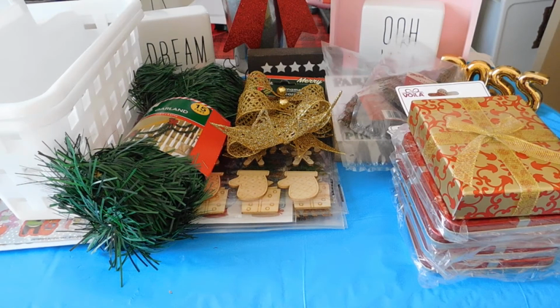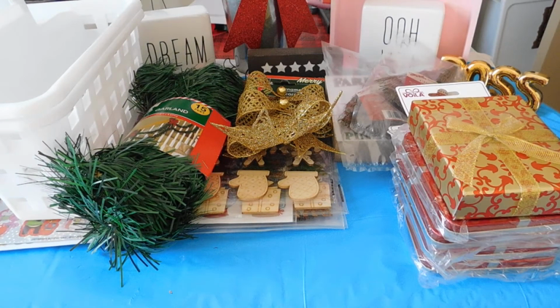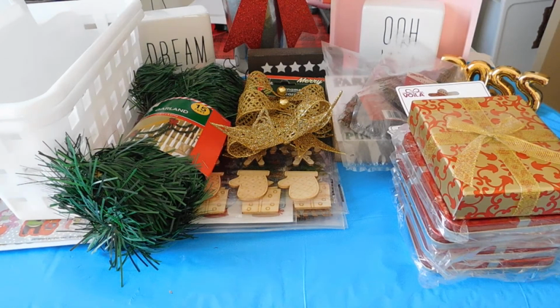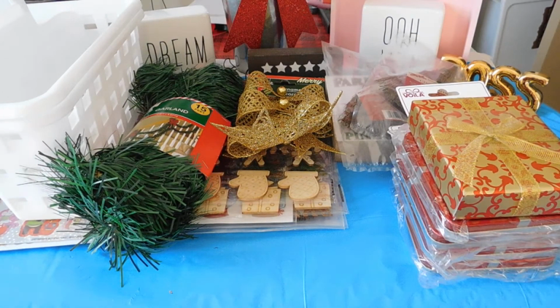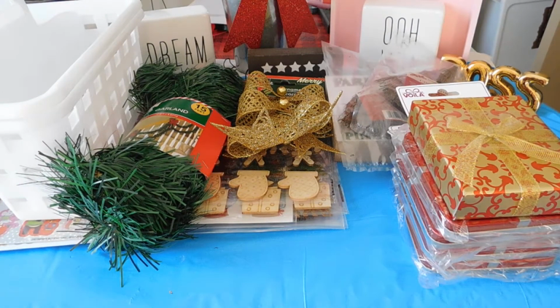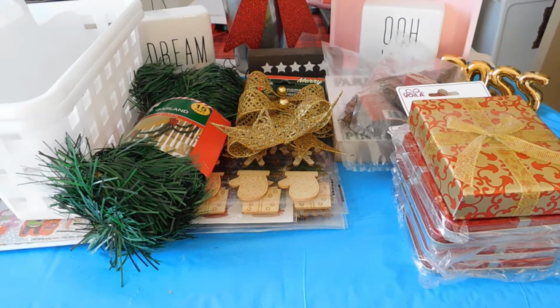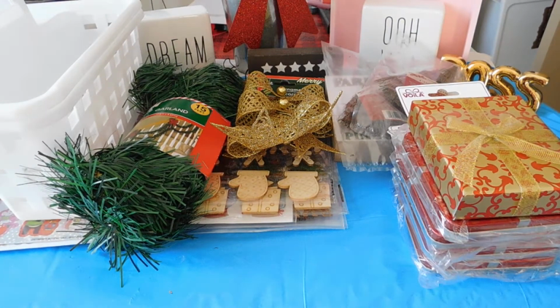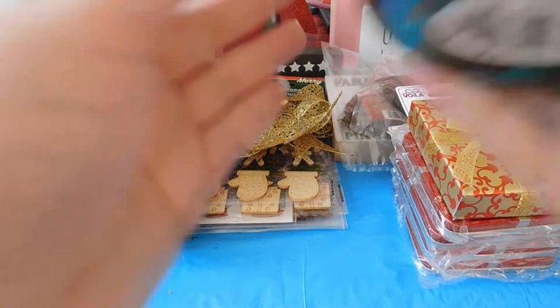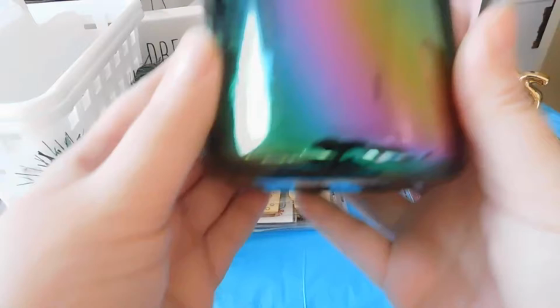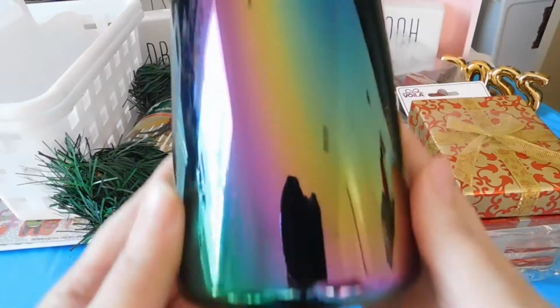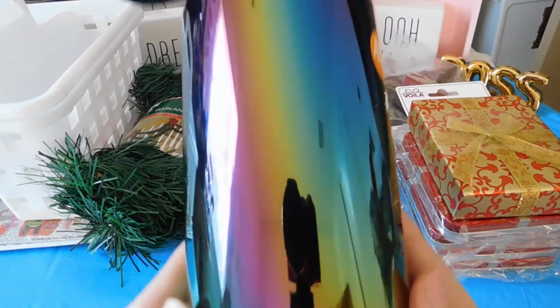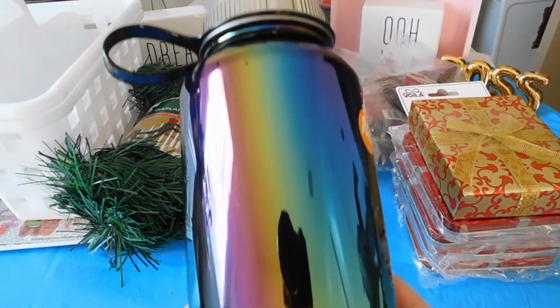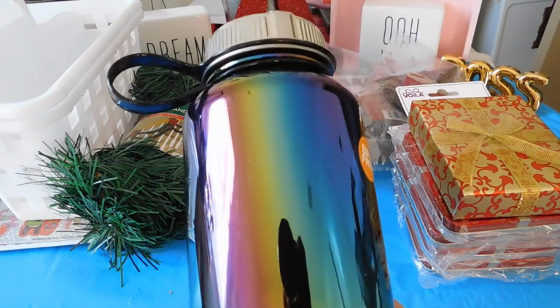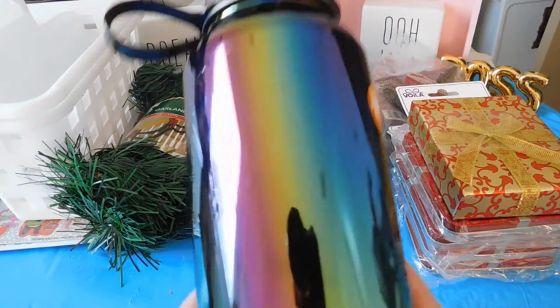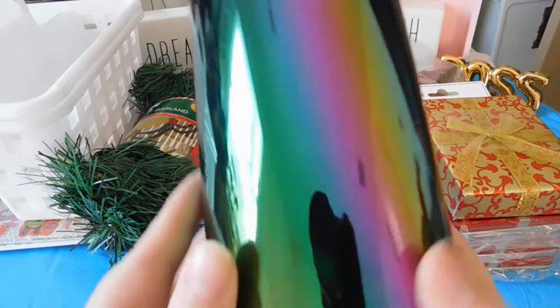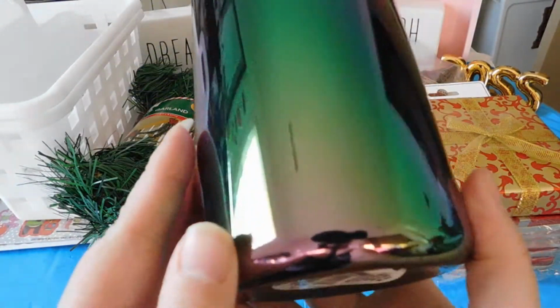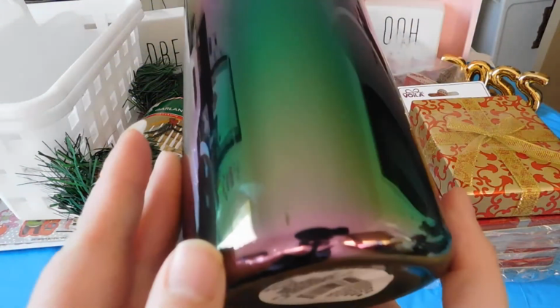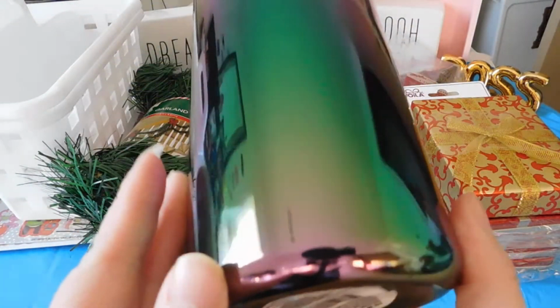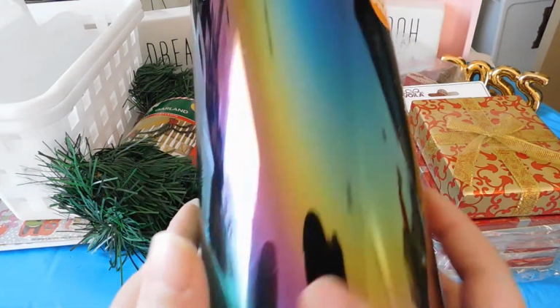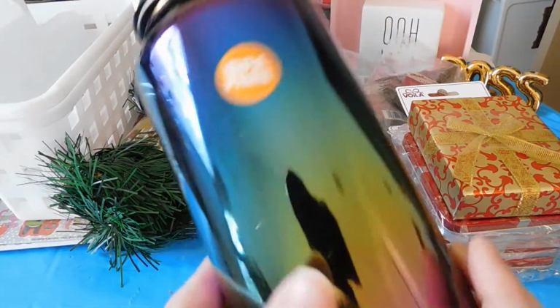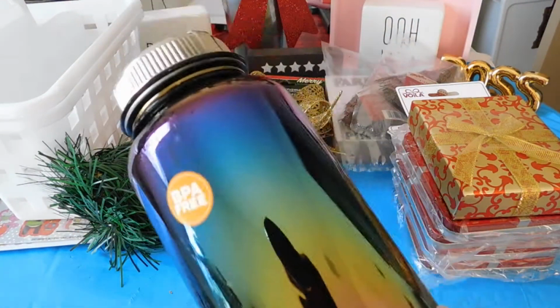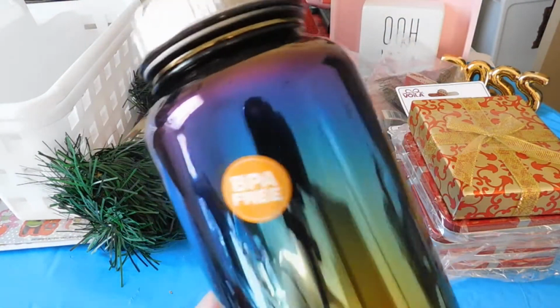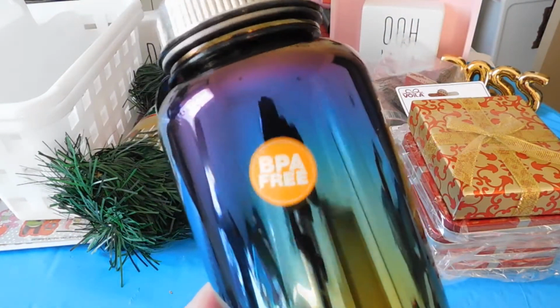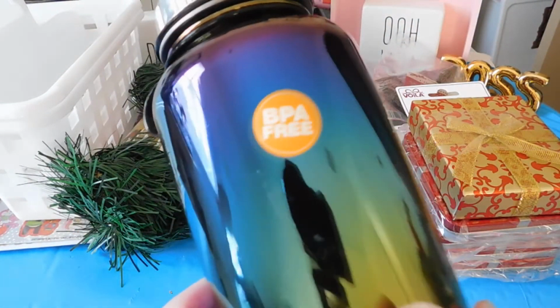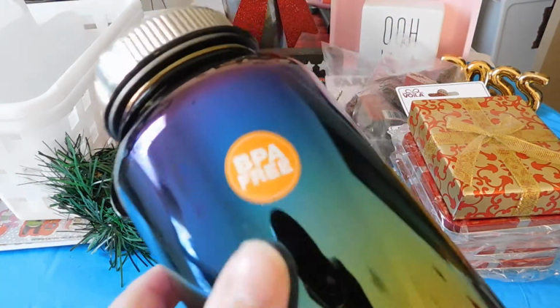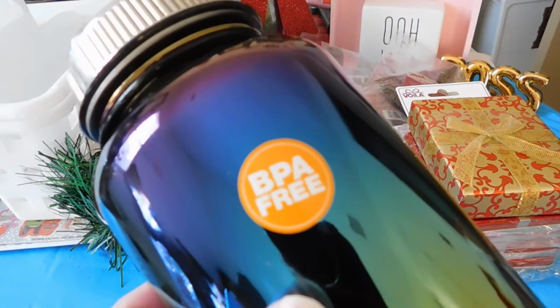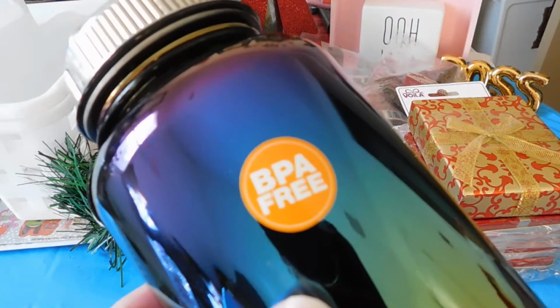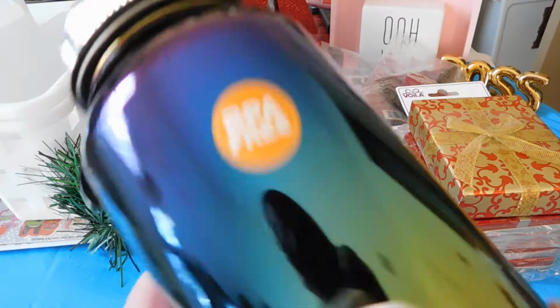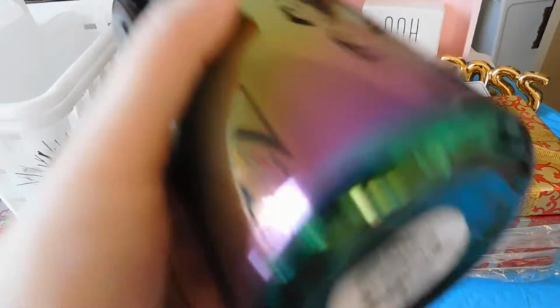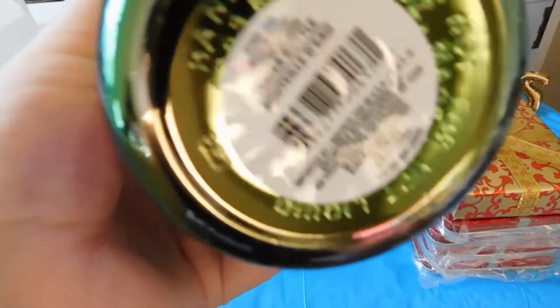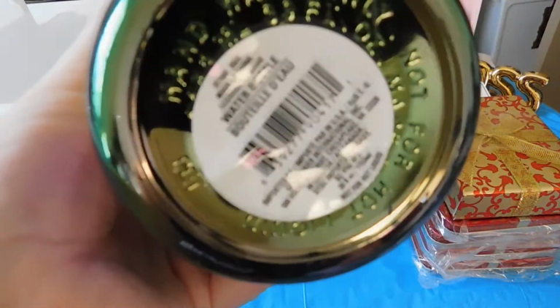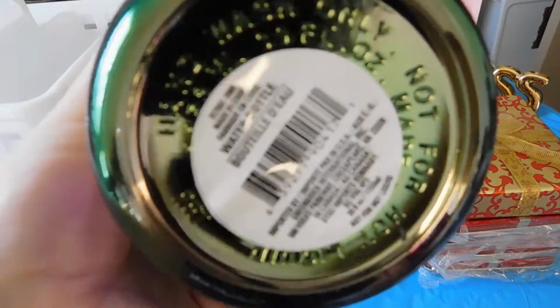Got this cute tumbler. I love the iridescent colors. BPA free.